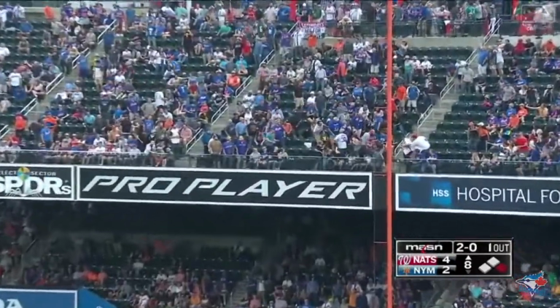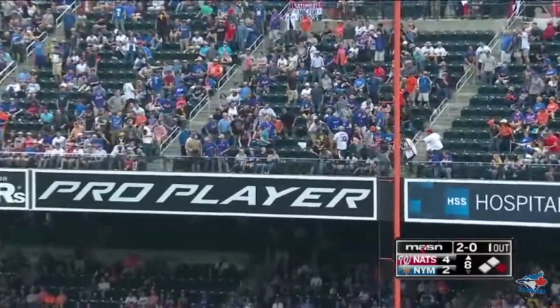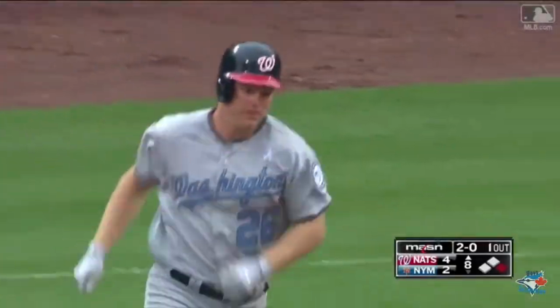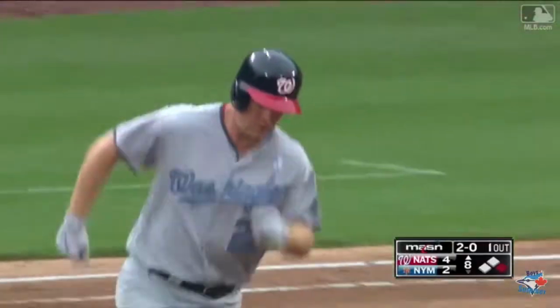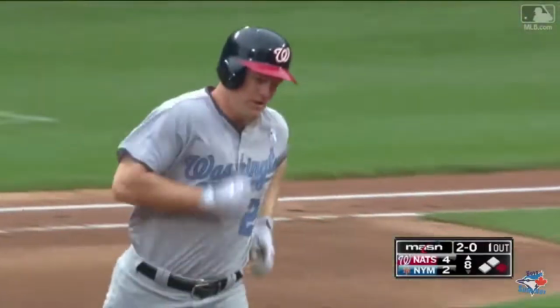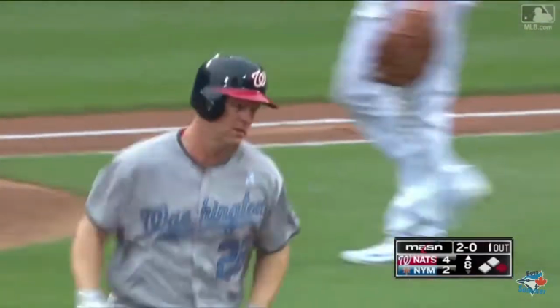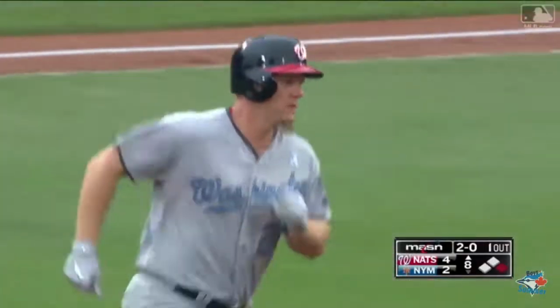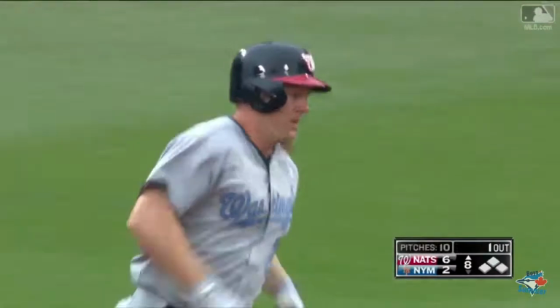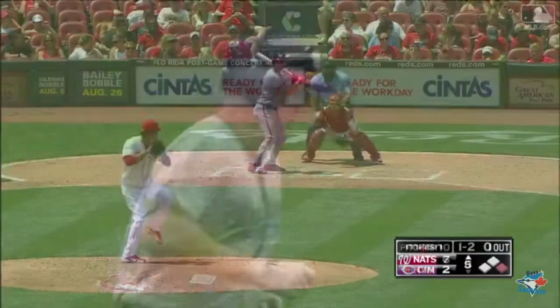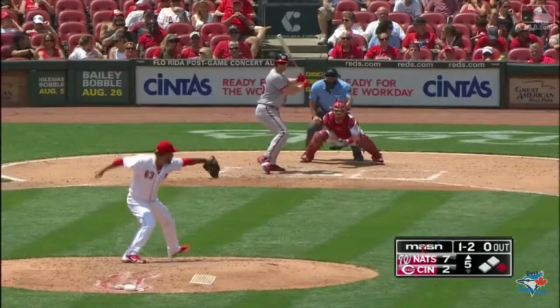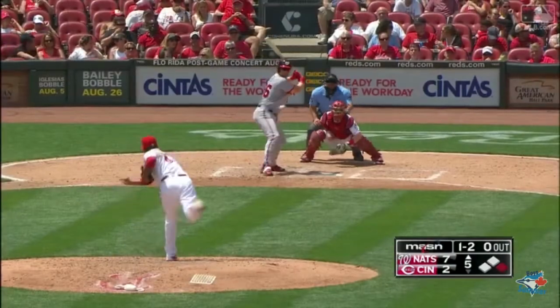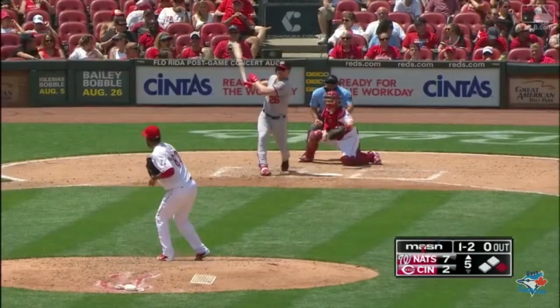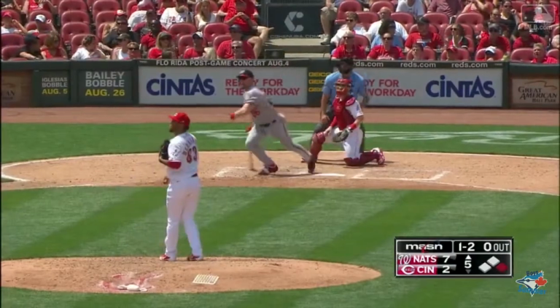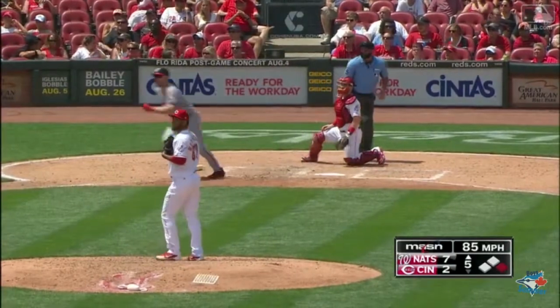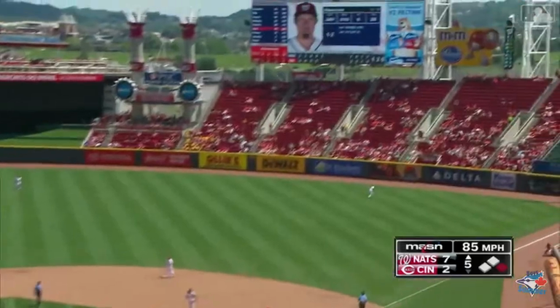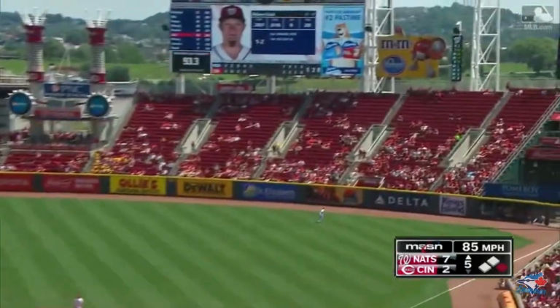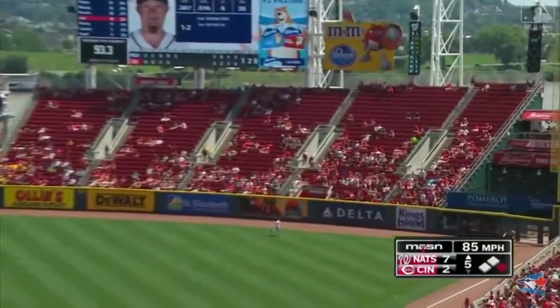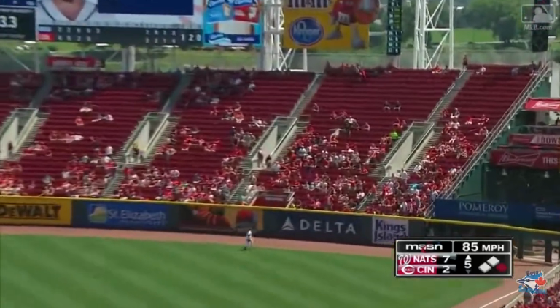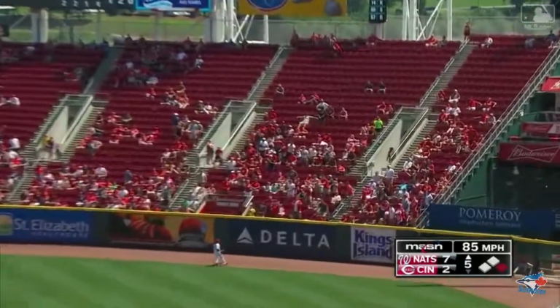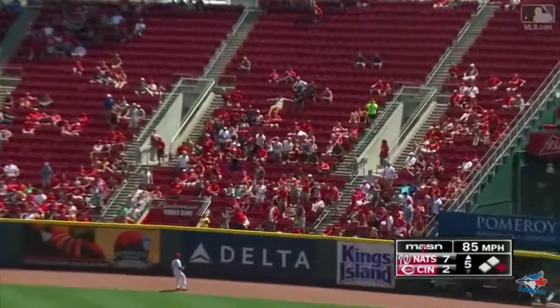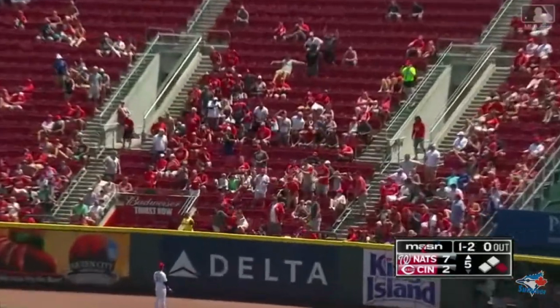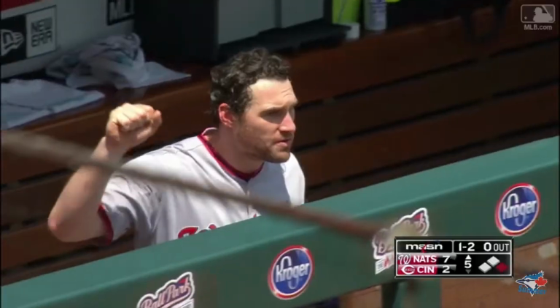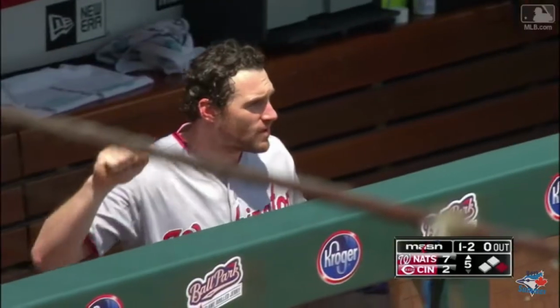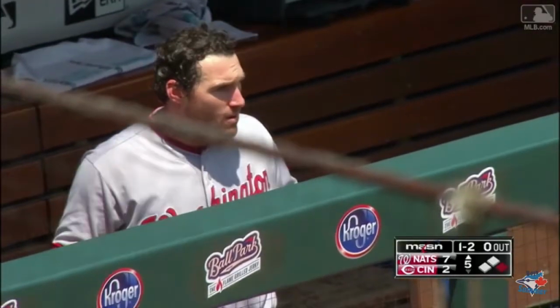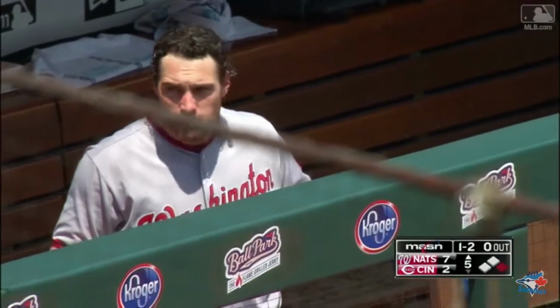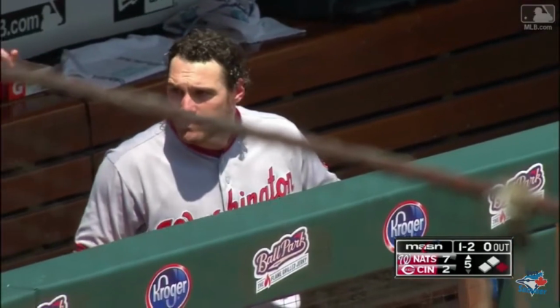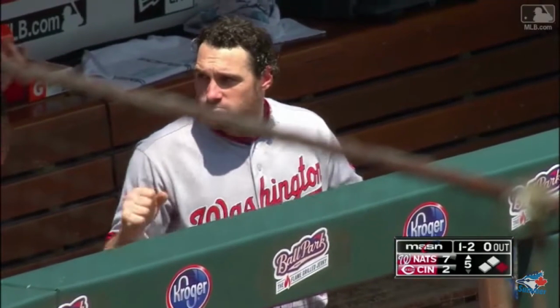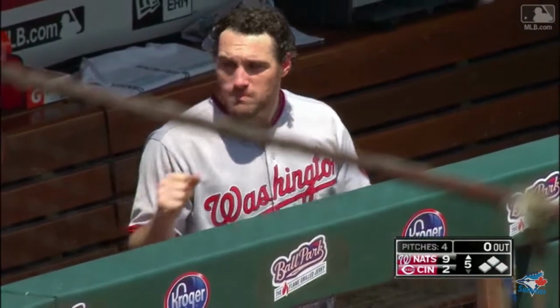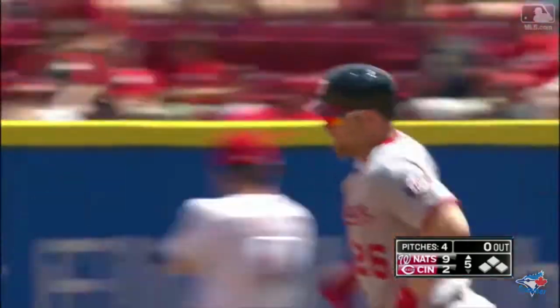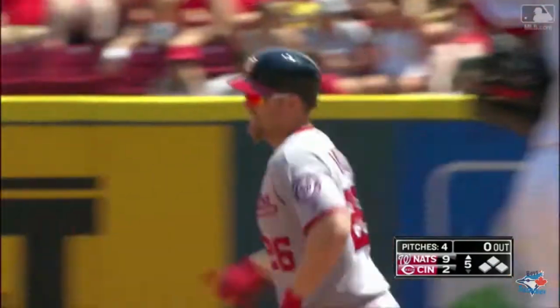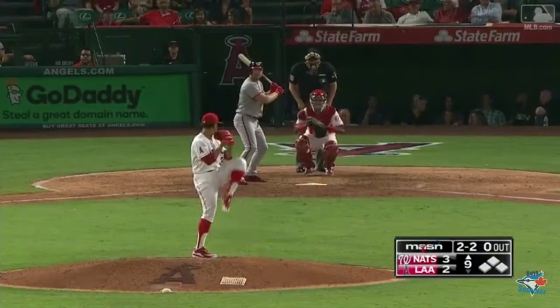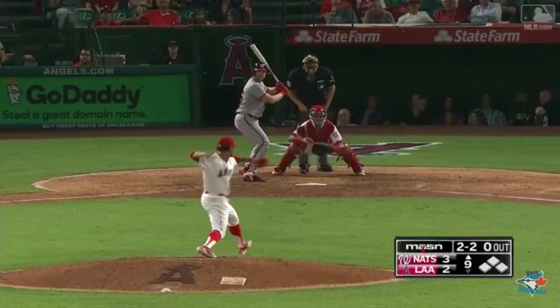6-2. Dangerous indeed, his 29th. And Lind goes deep to right — see you later. Adam Lind with his seventh of the year, and now it's 9-2 Washington.